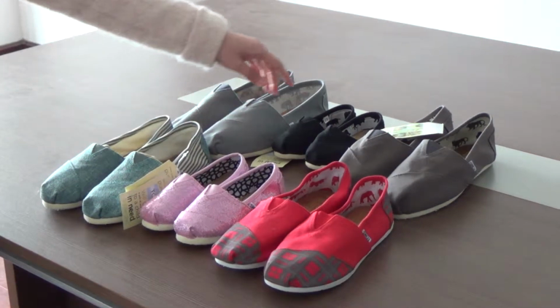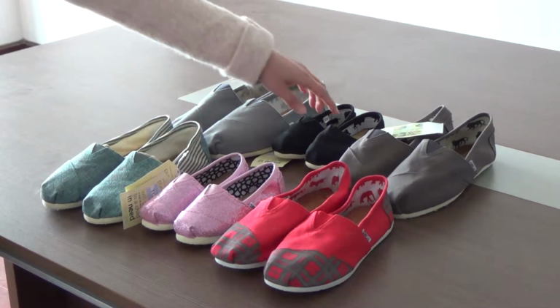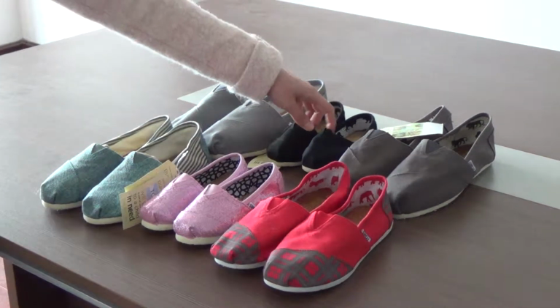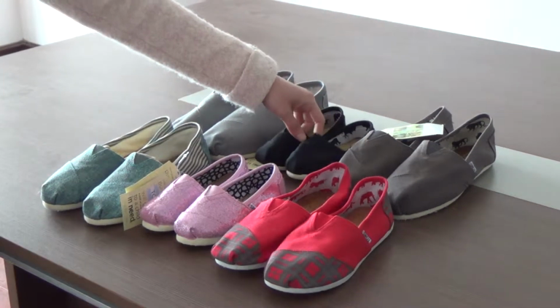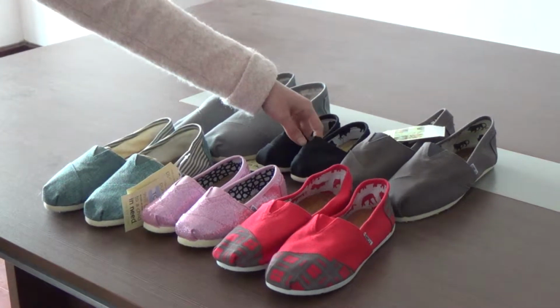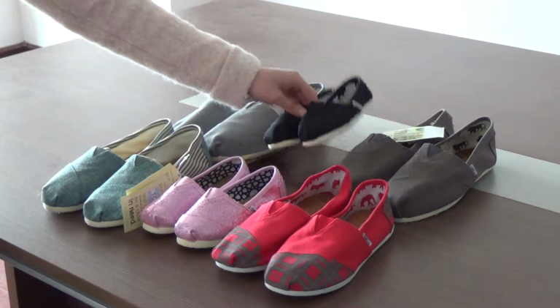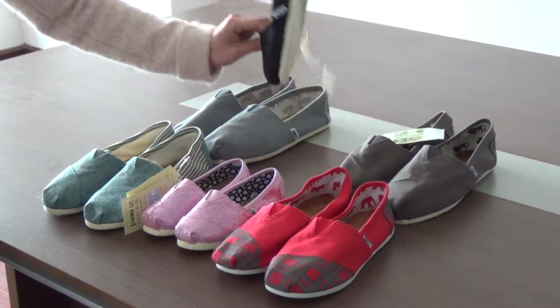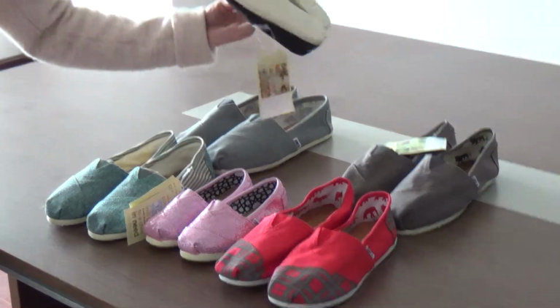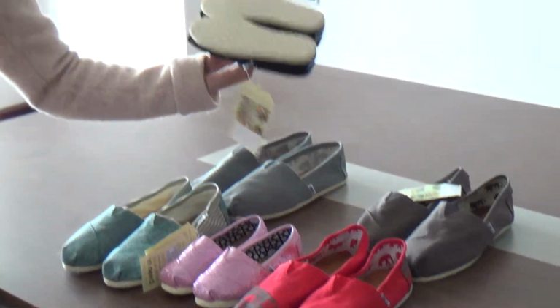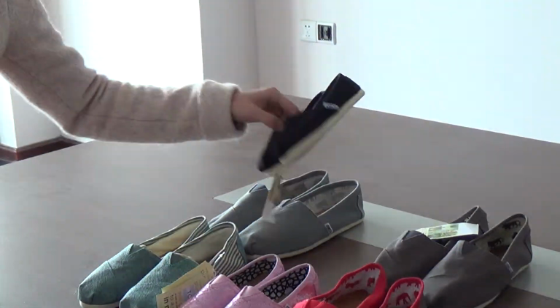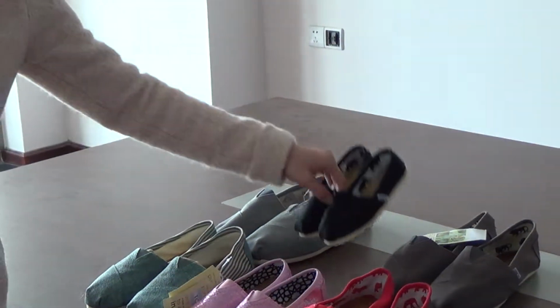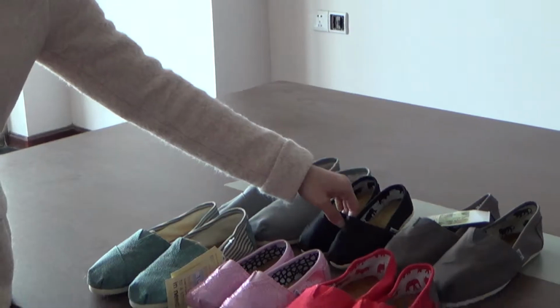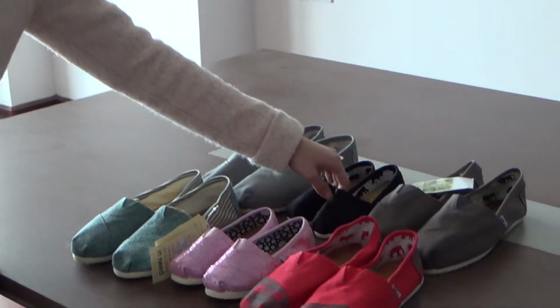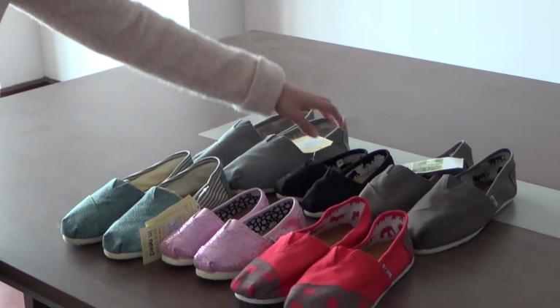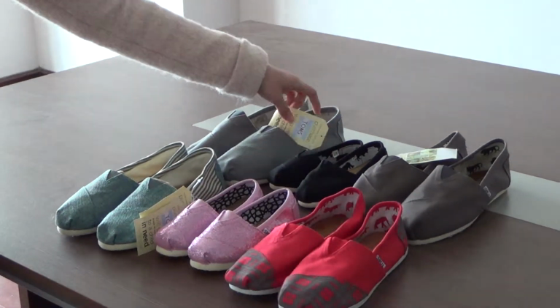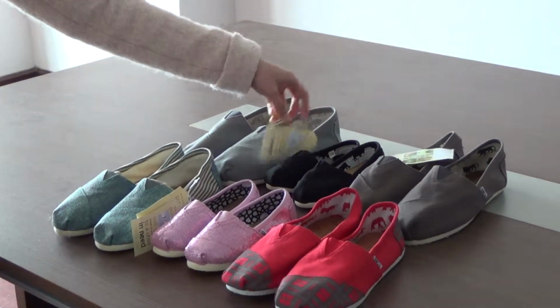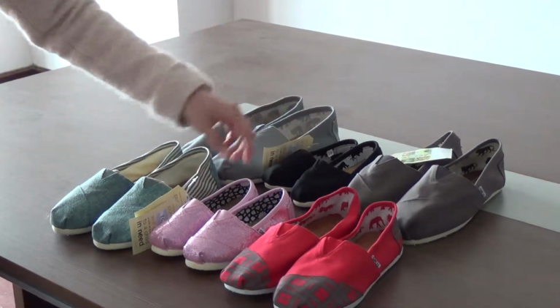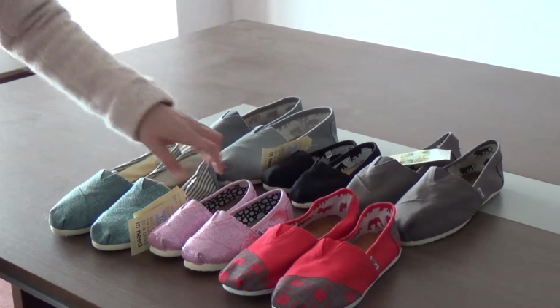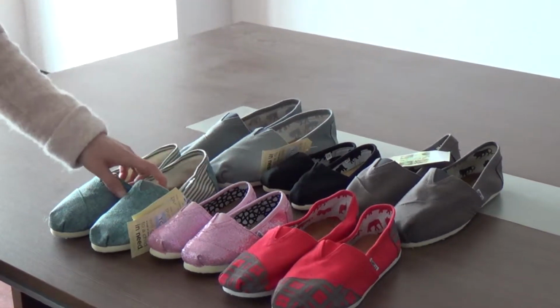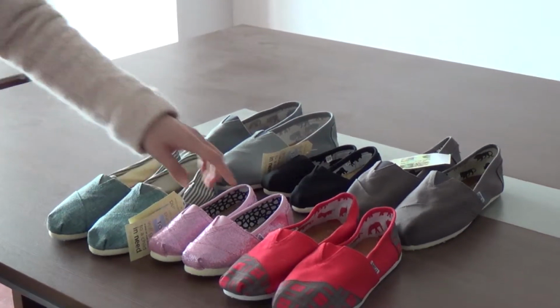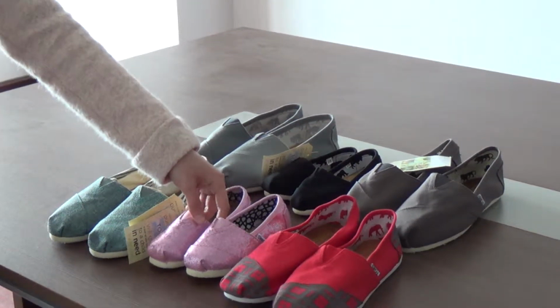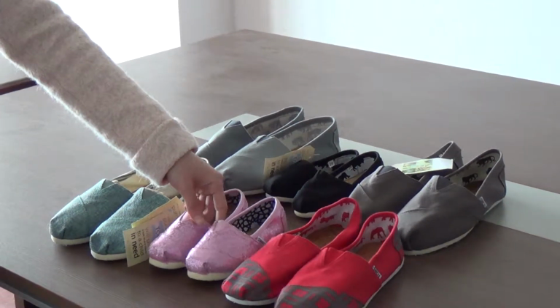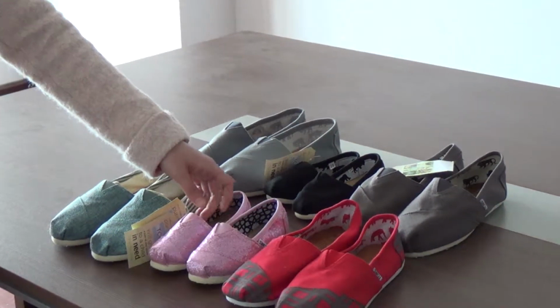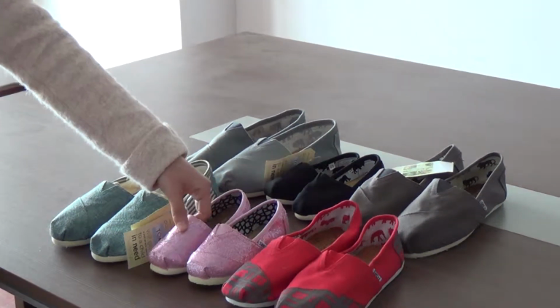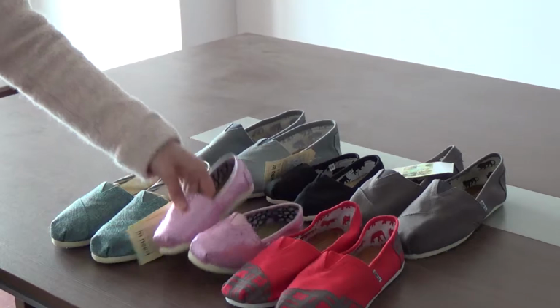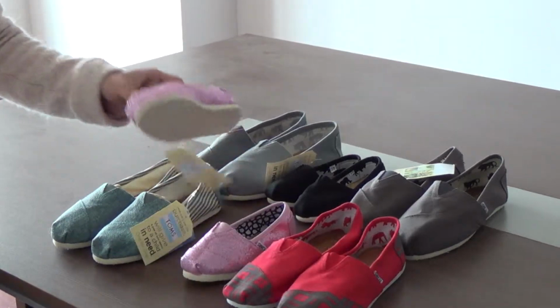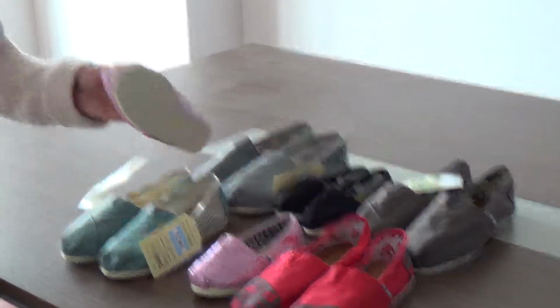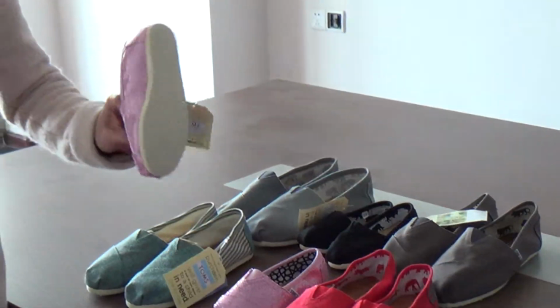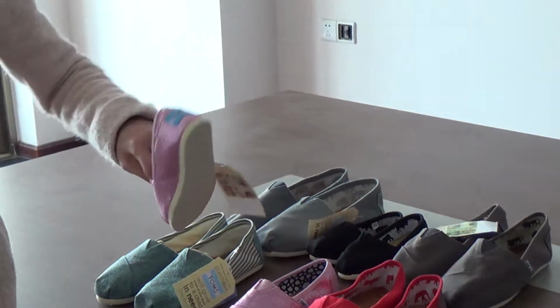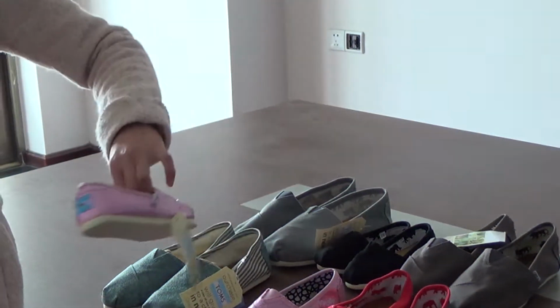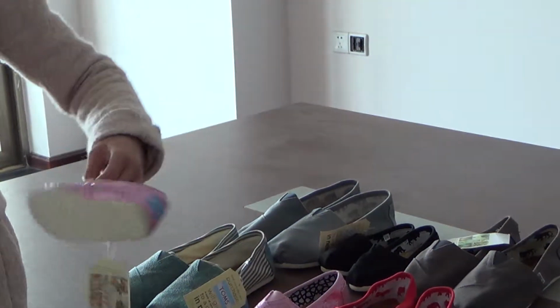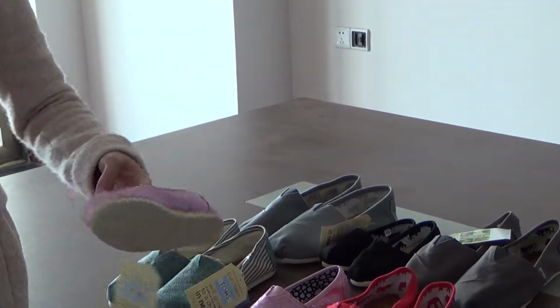And this one is for kids, also the glitter ones. It's so cute.